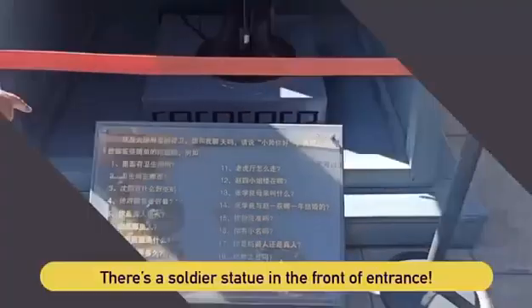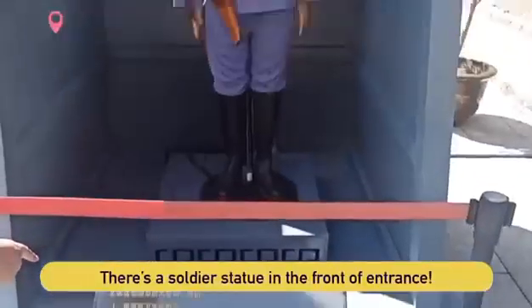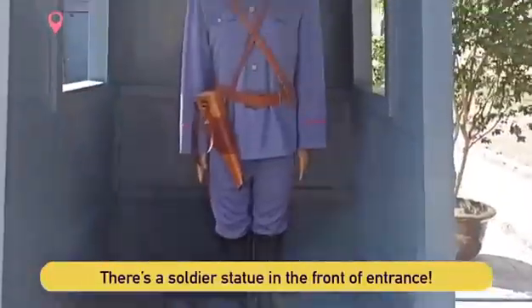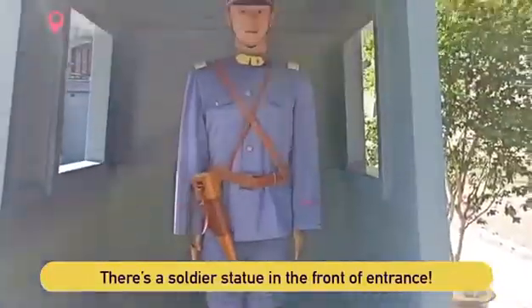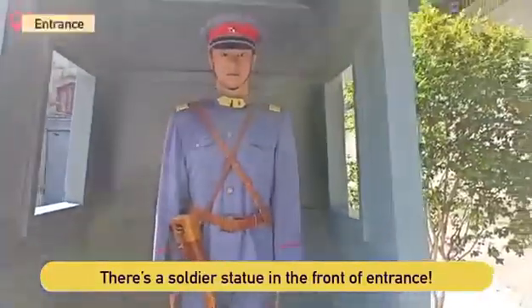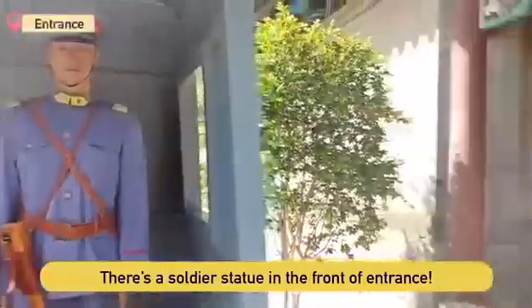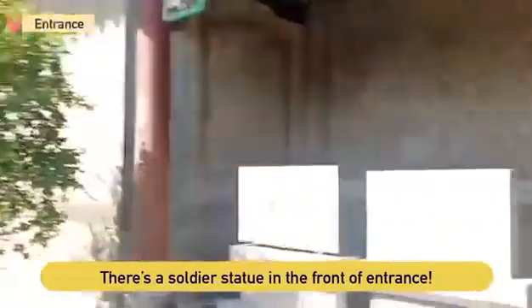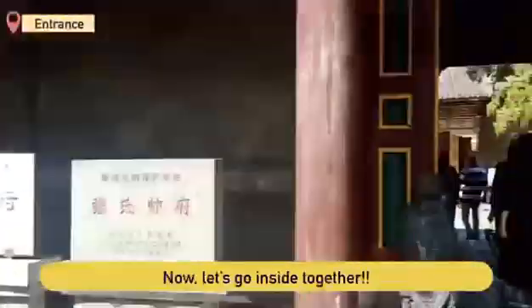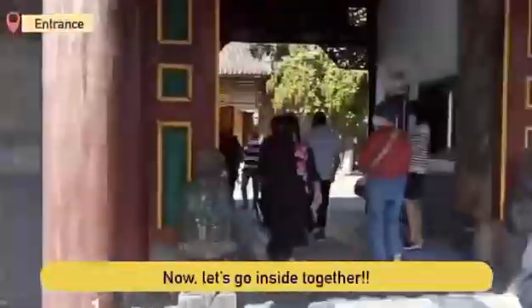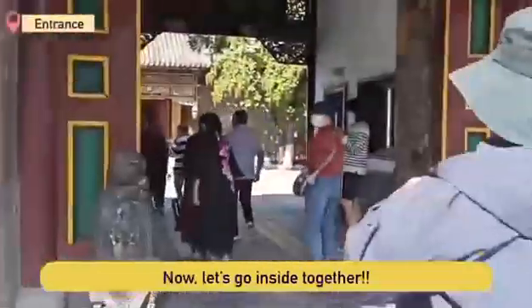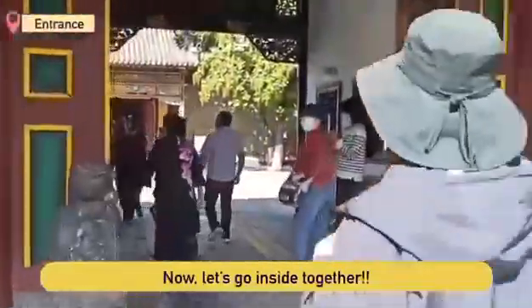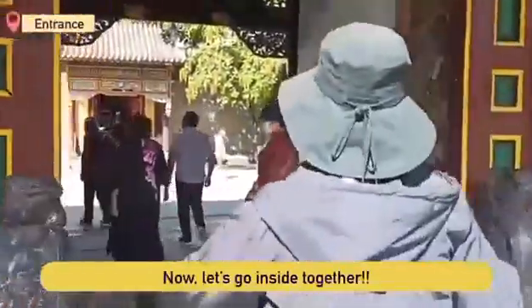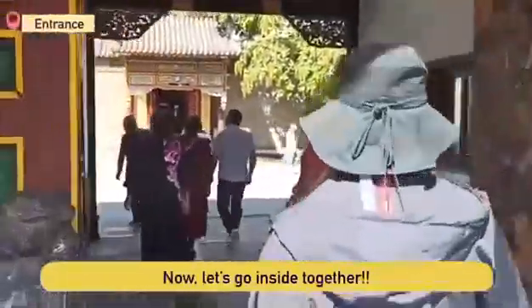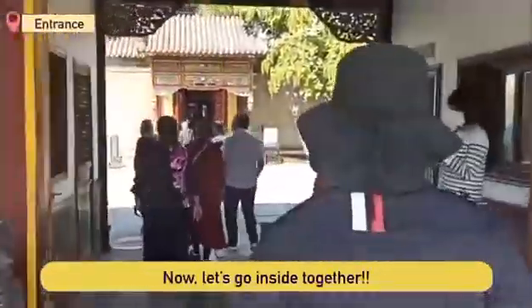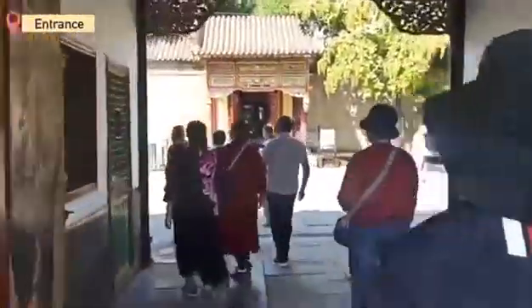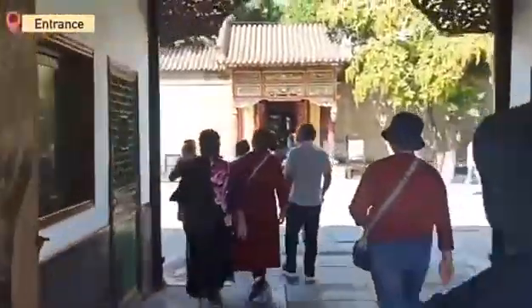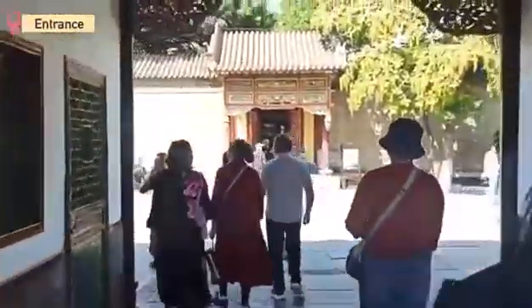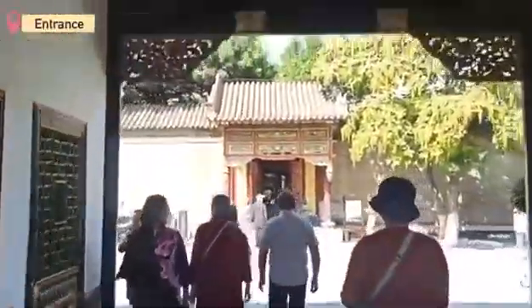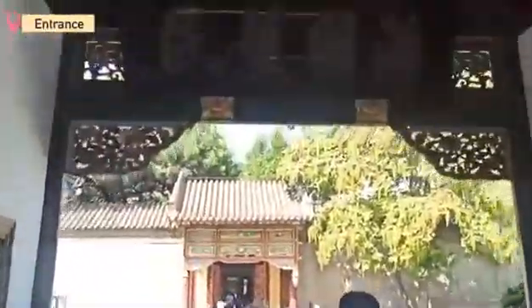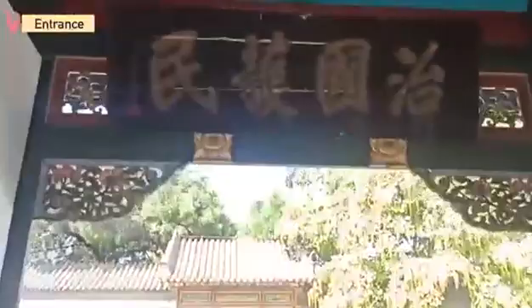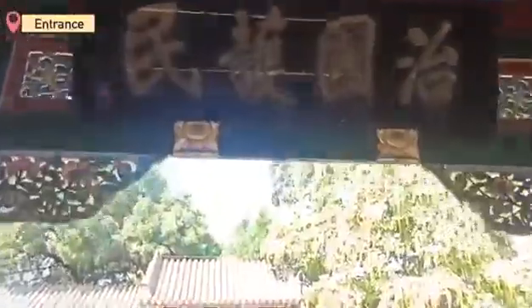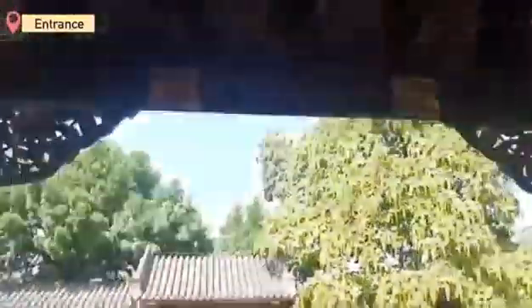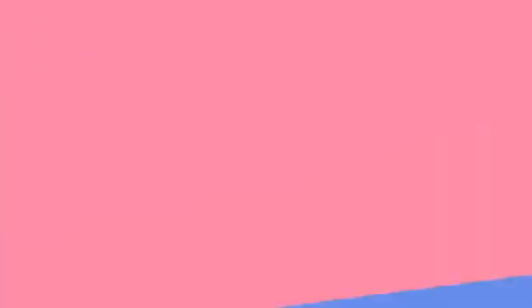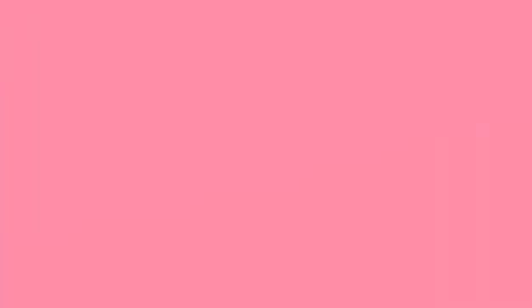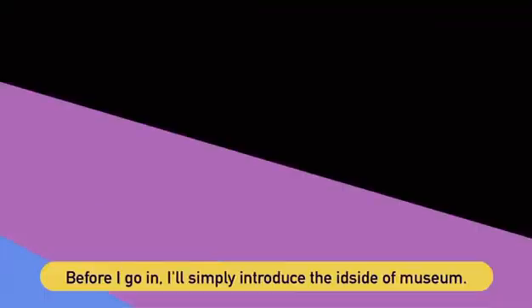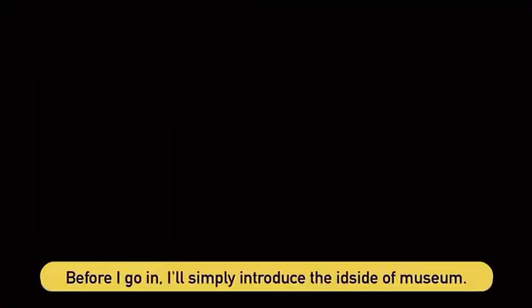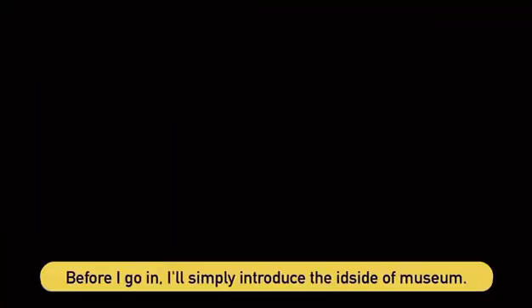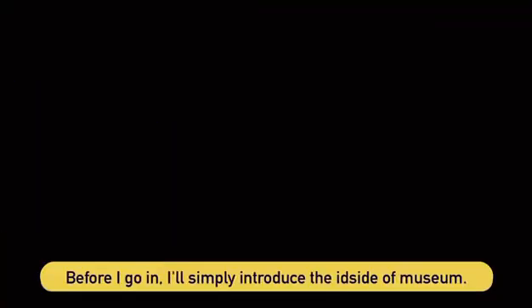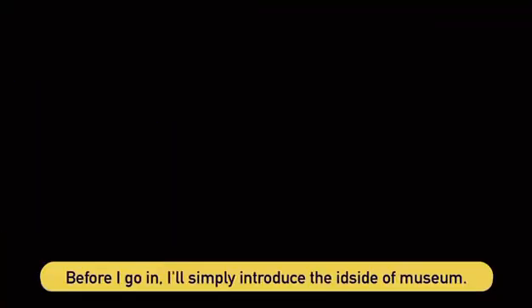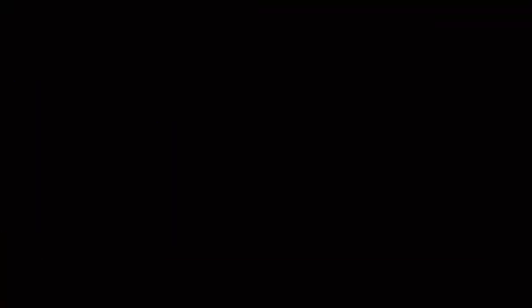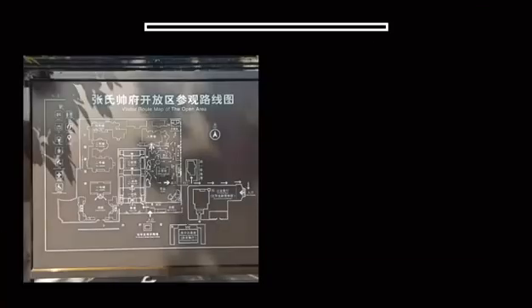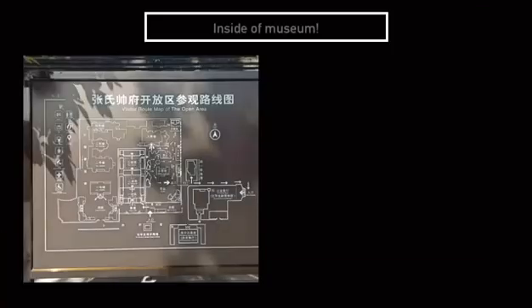There is a soldier statue in the fort at the entrance. Now let's go inside together. Before I go in, I will briefly introduce the inside of the museum.